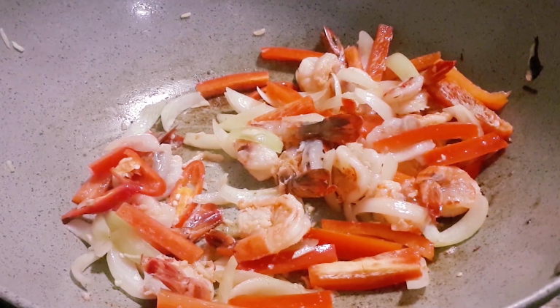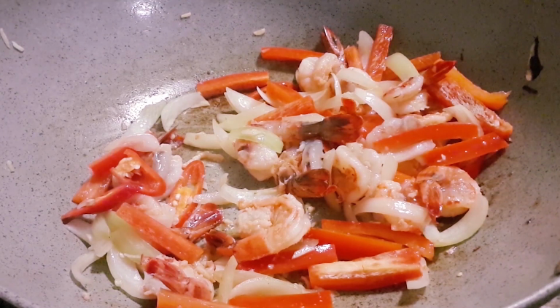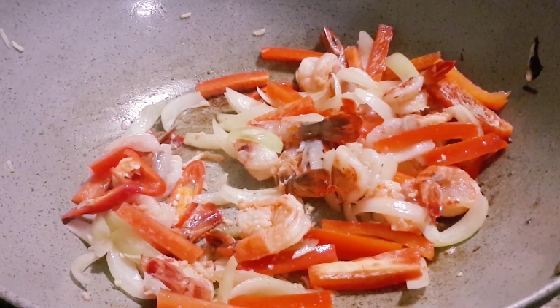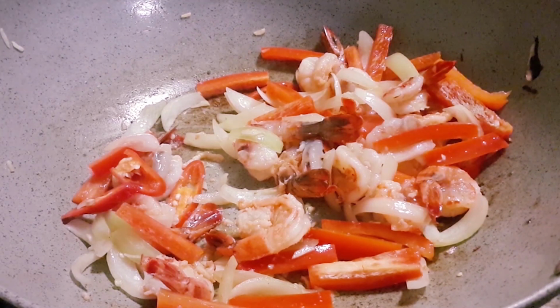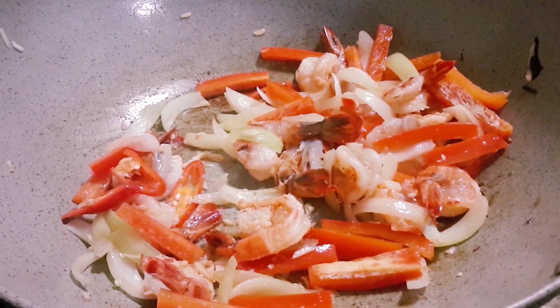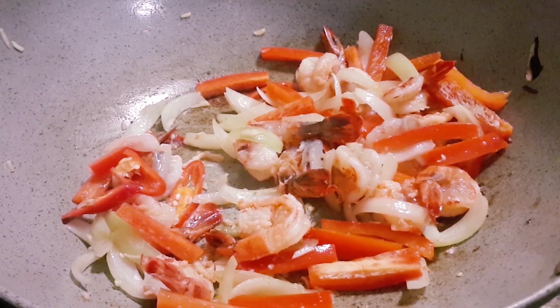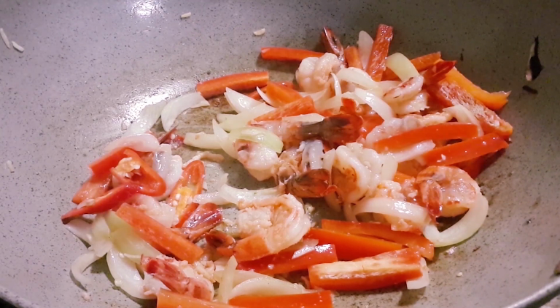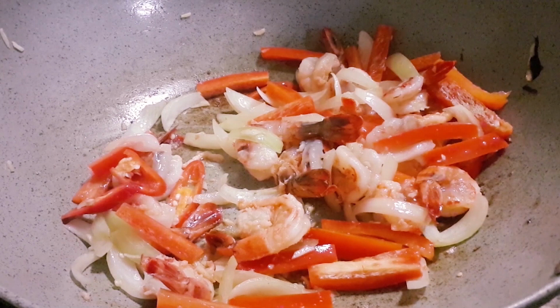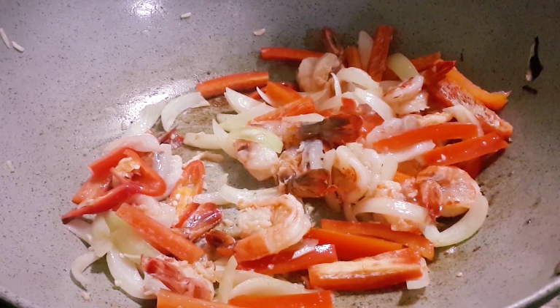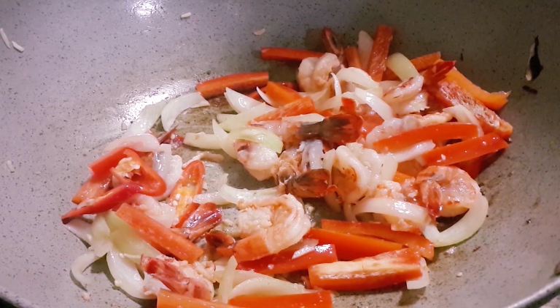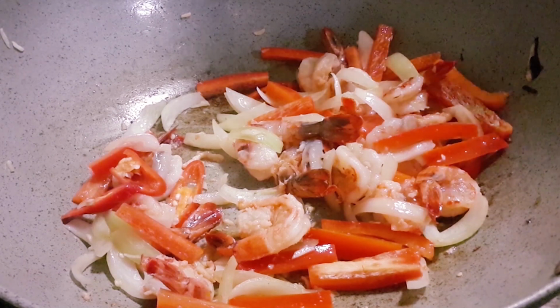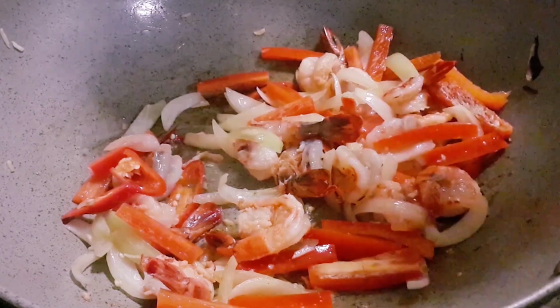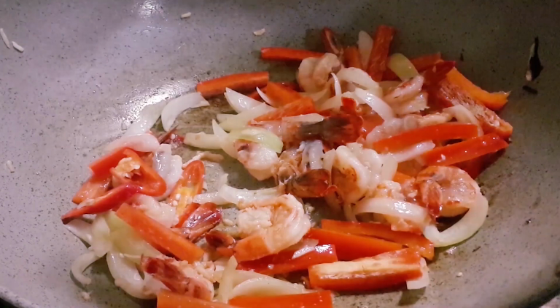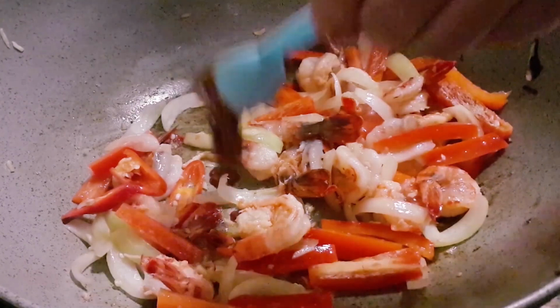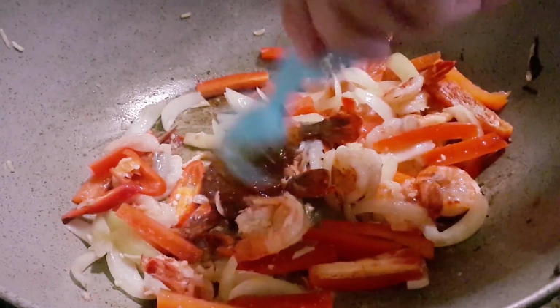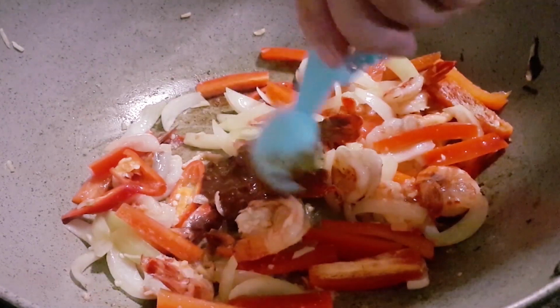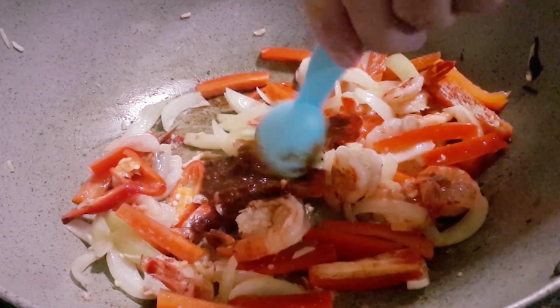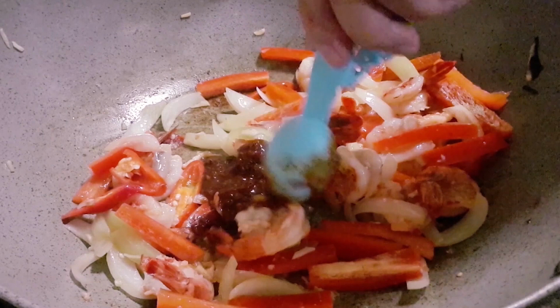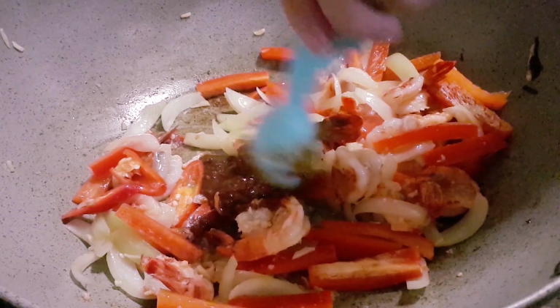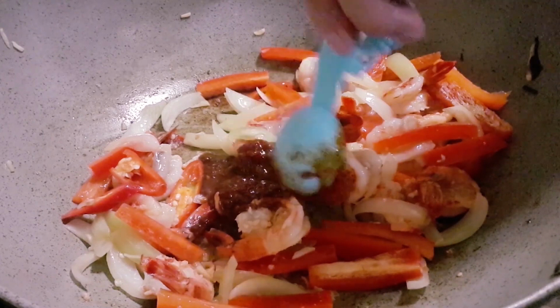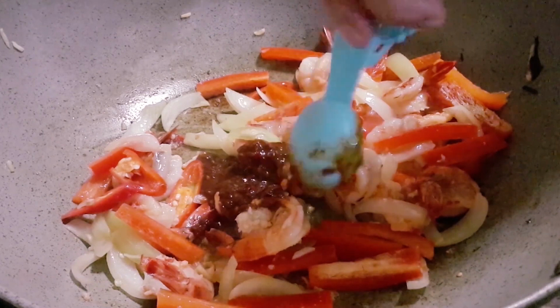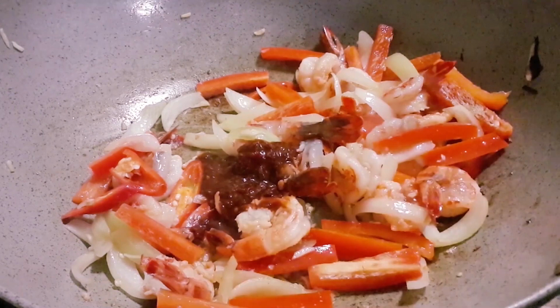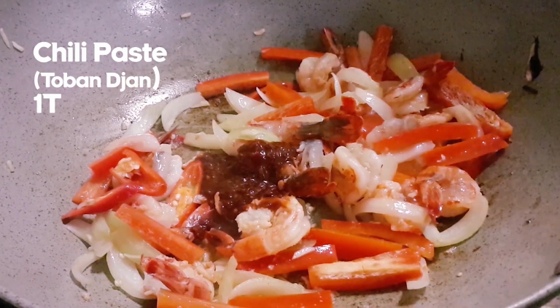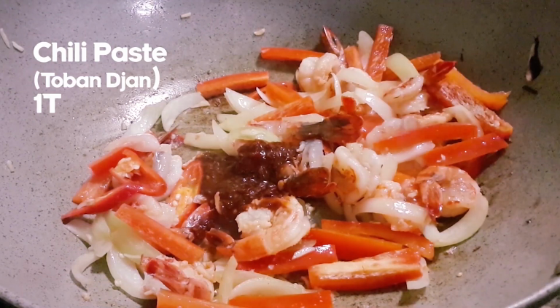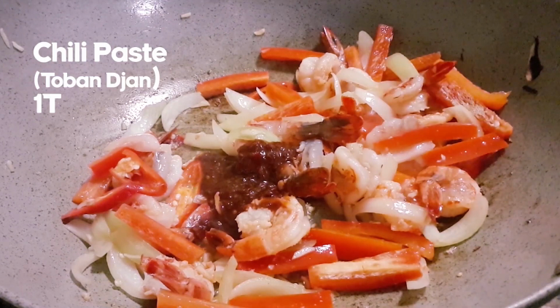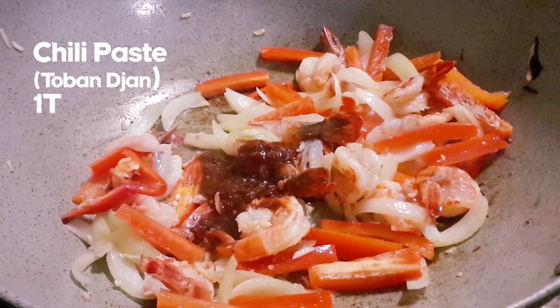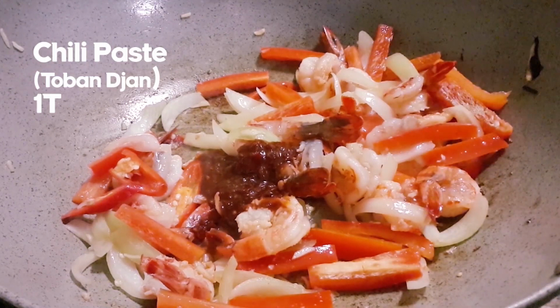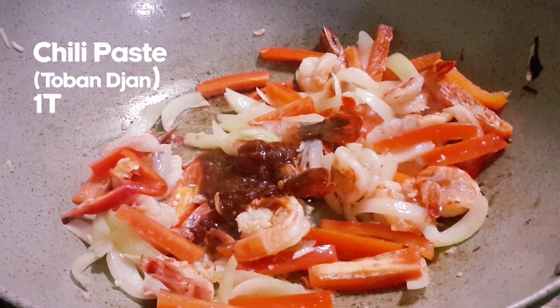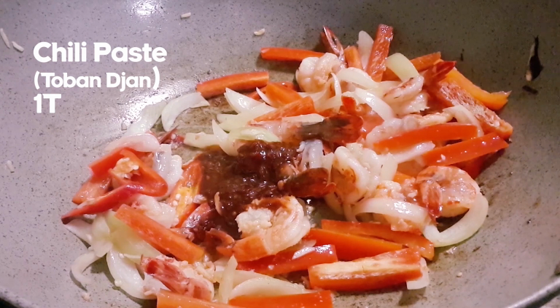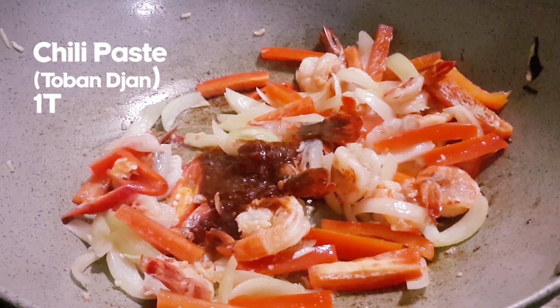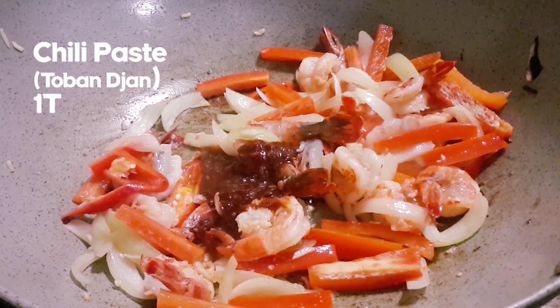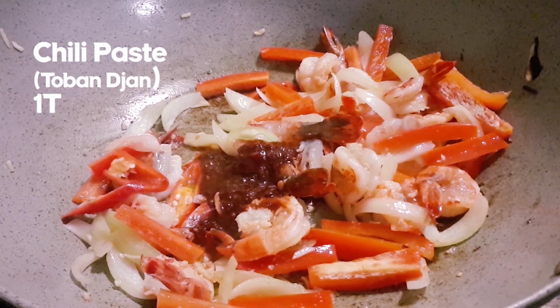Next thing, we put in one tablespoon of chili paste. I like to use saoban cheng because it's not so hot, but some people might like to use a chili paste that is a bit hotter.